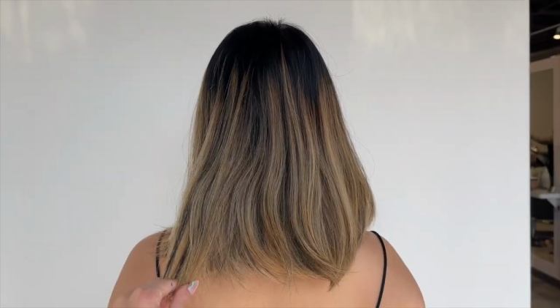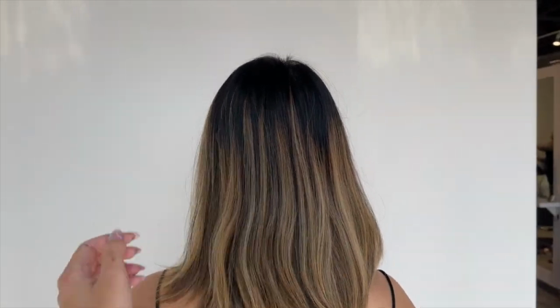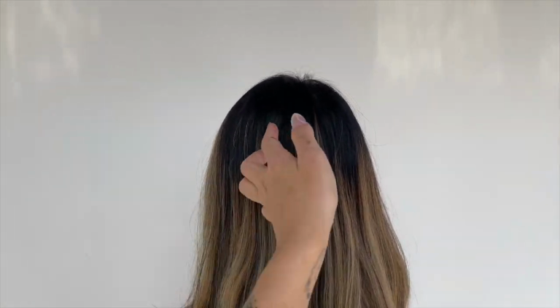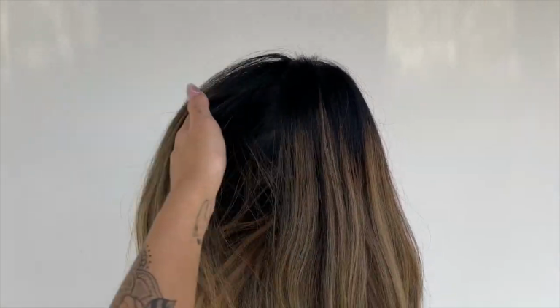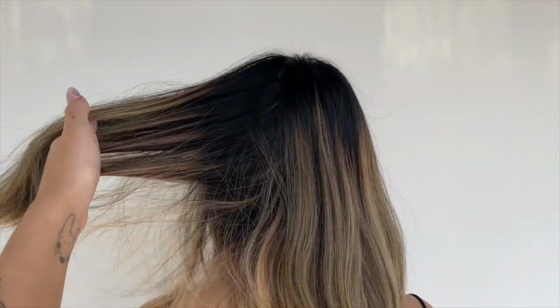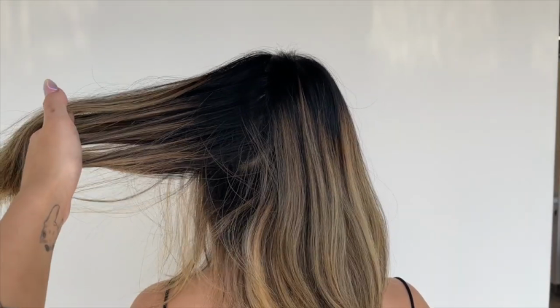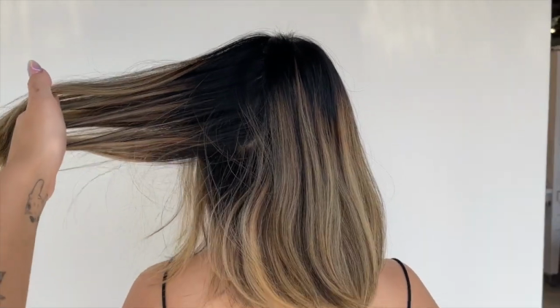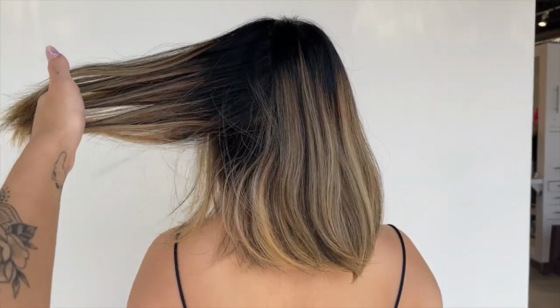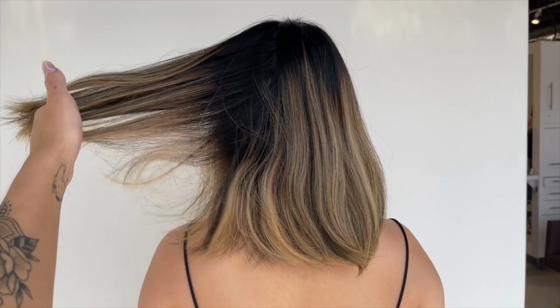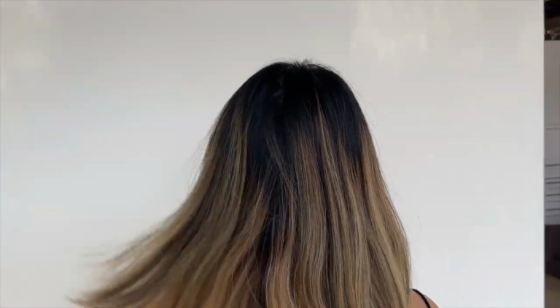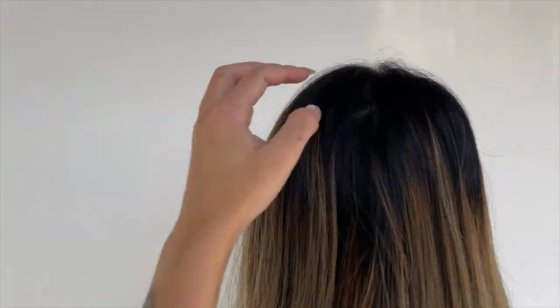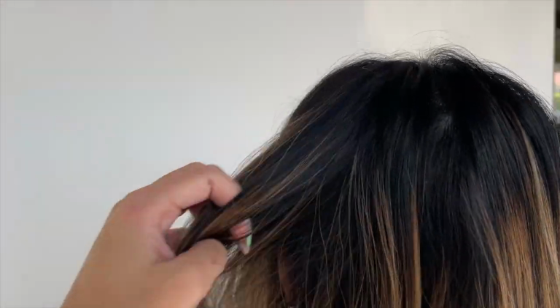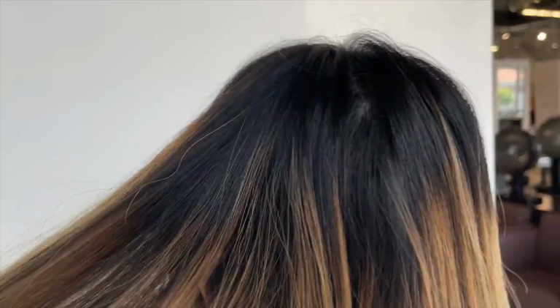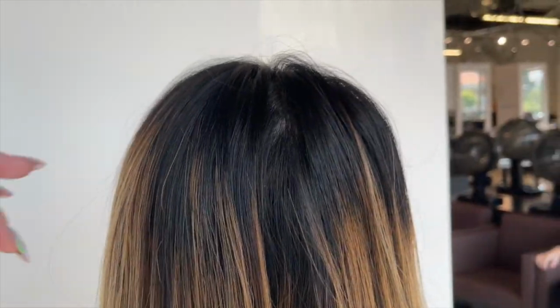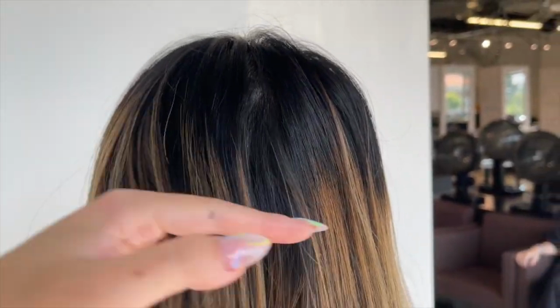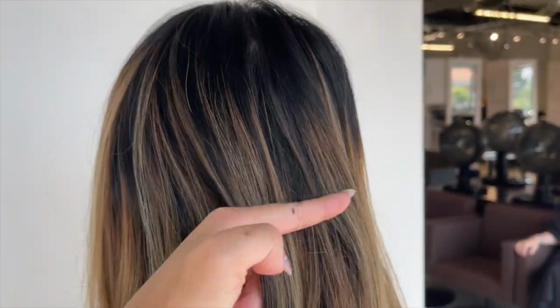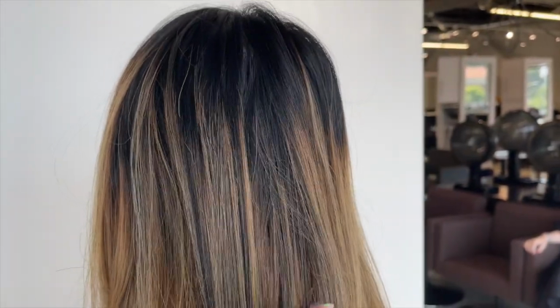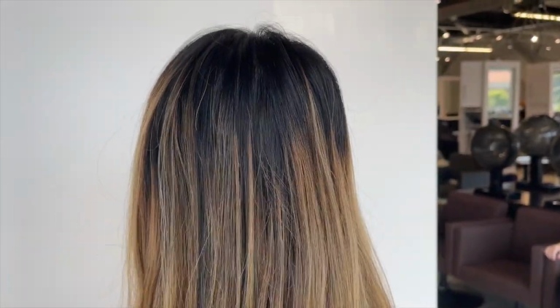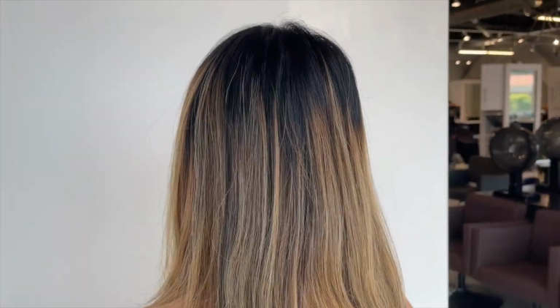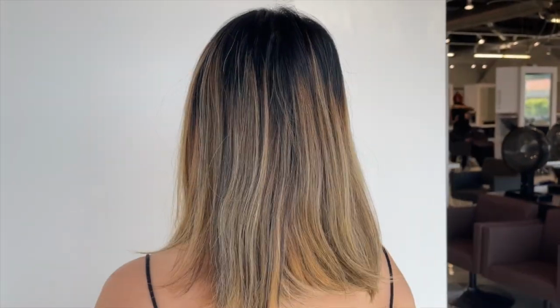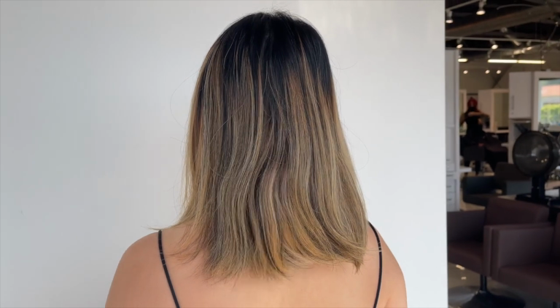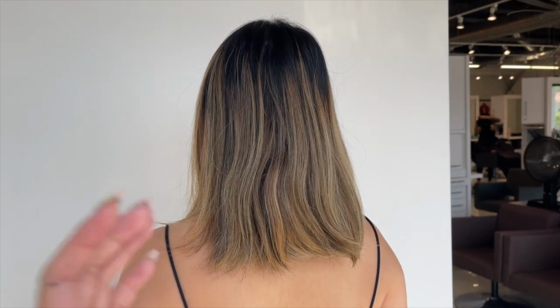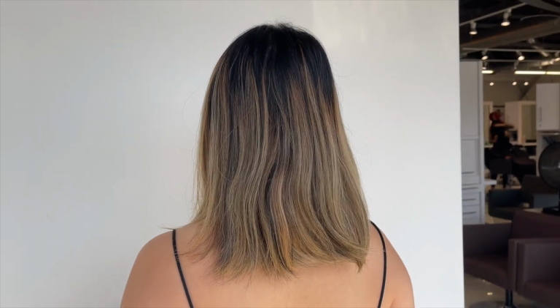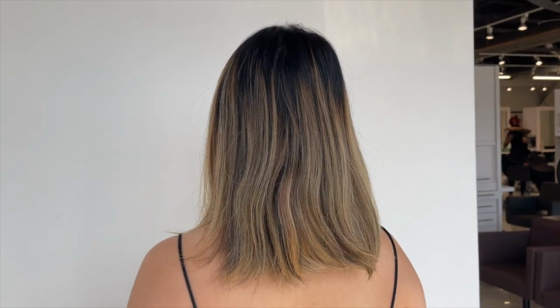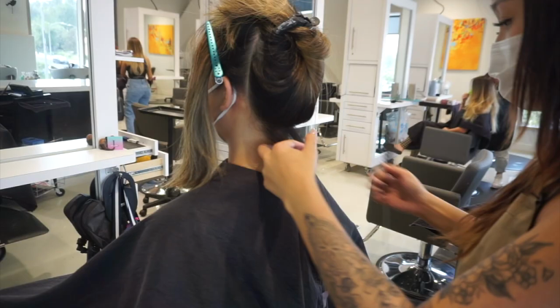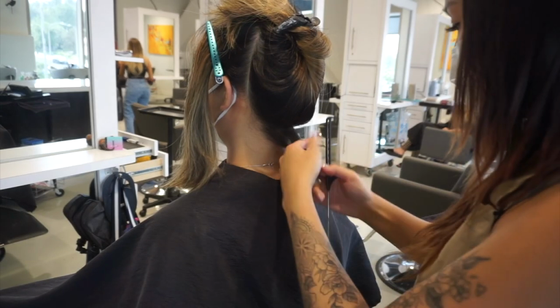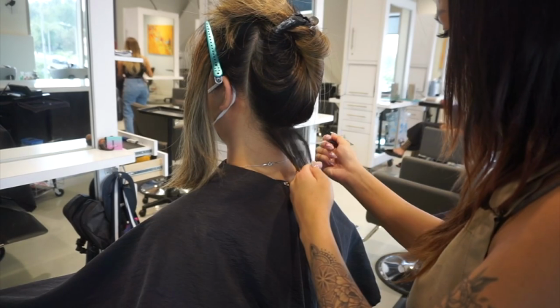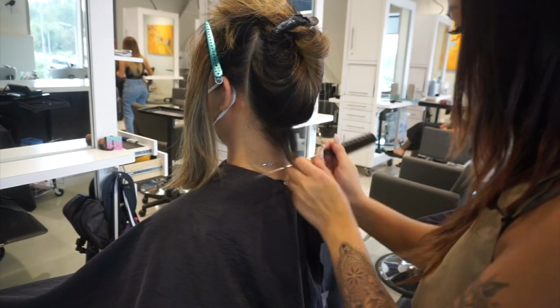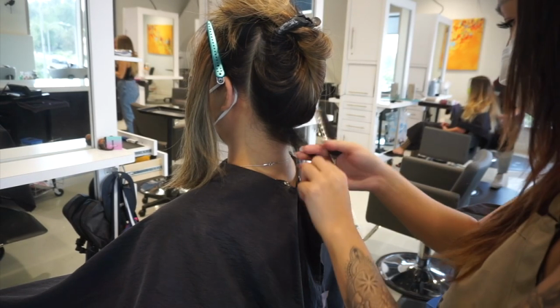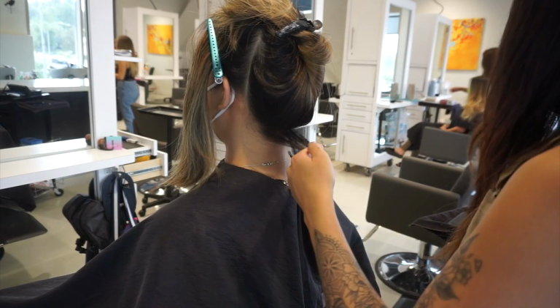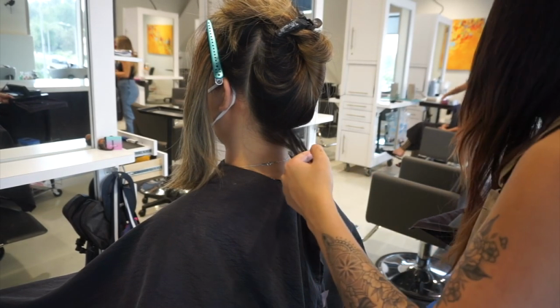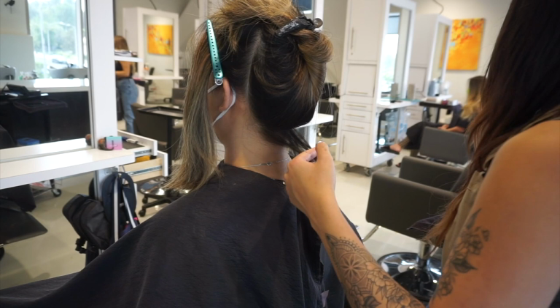So since my first session balayage basically gets them more of a solid tone all over, today we are going to be blending the roots a bit more, picking up all the dark we left out last time and giving her a more seamless blend at the very top.